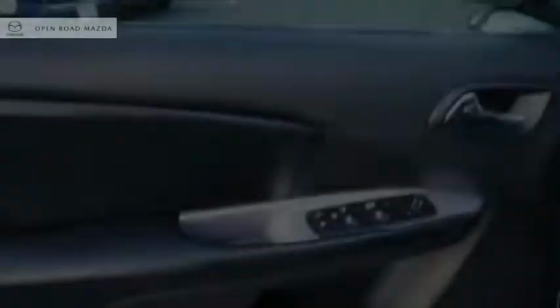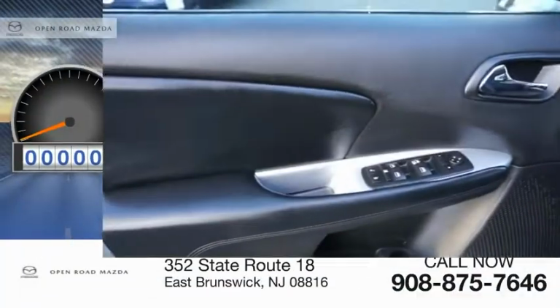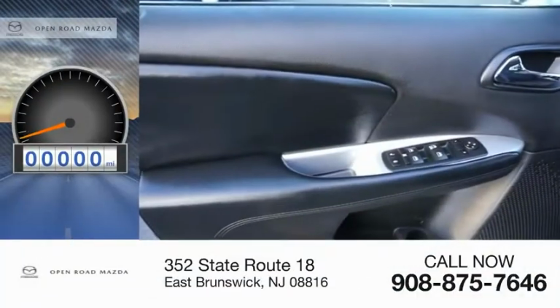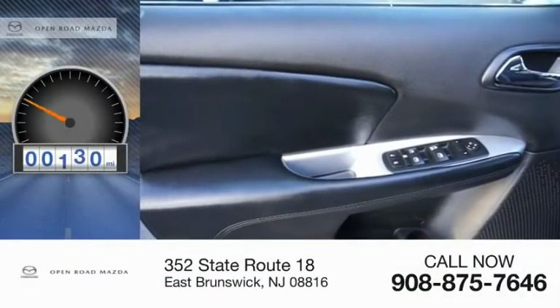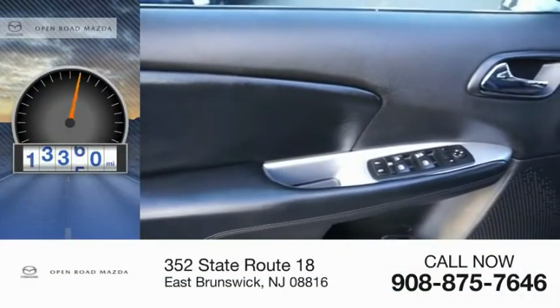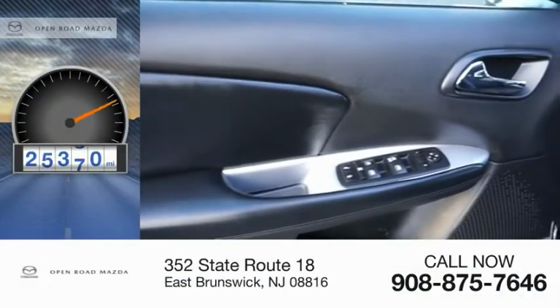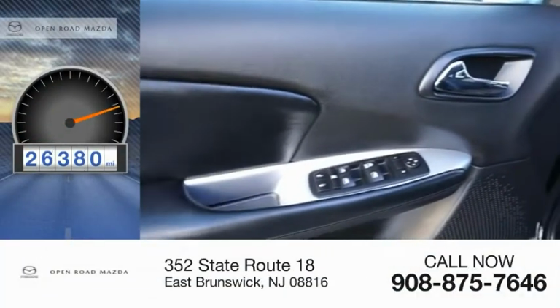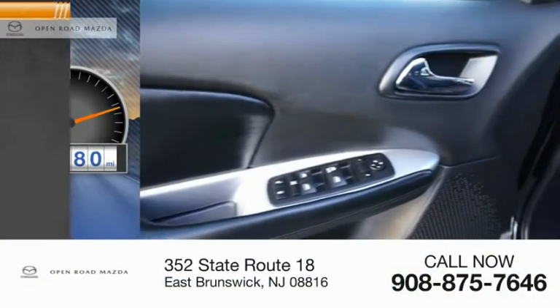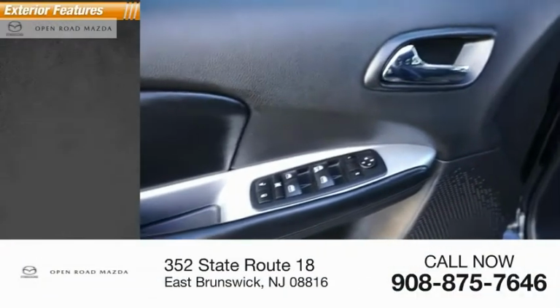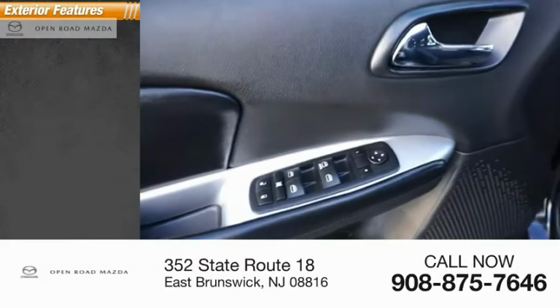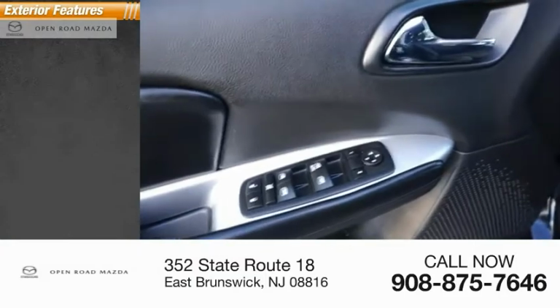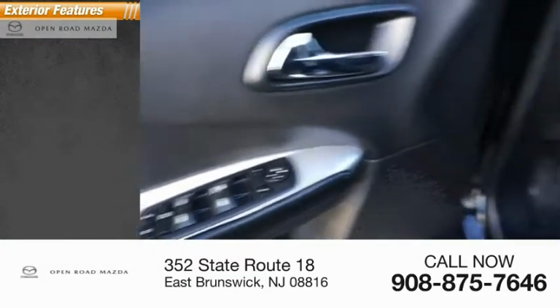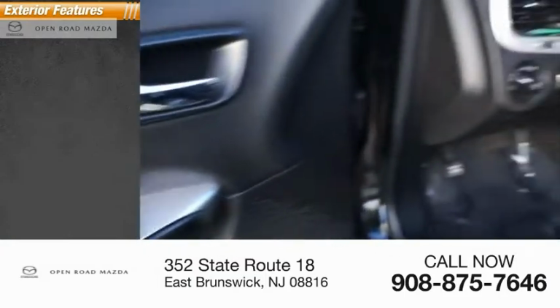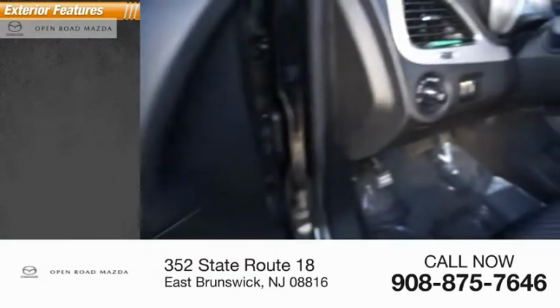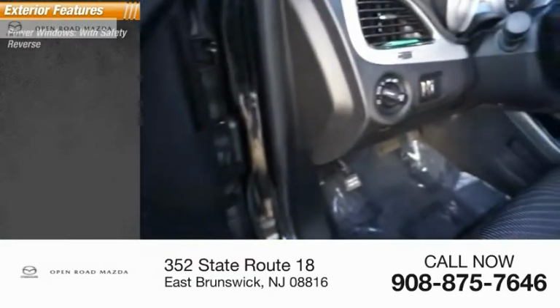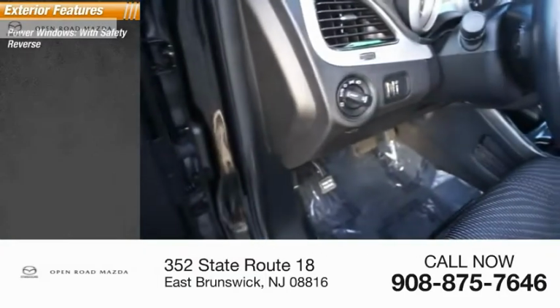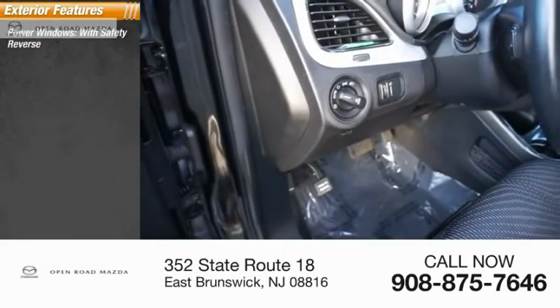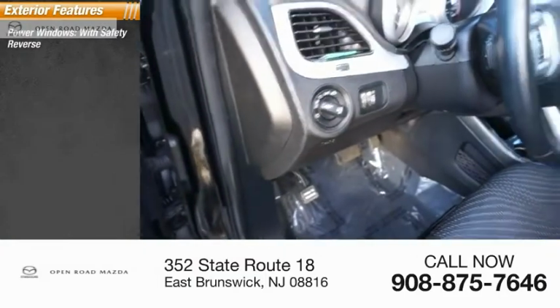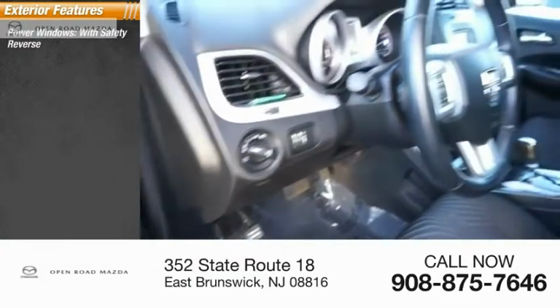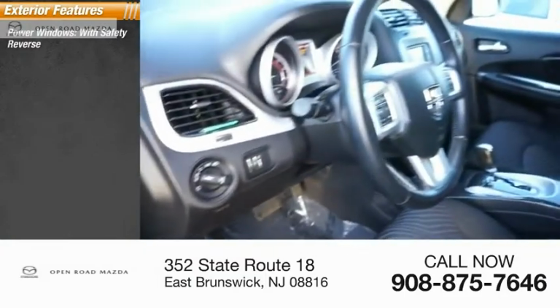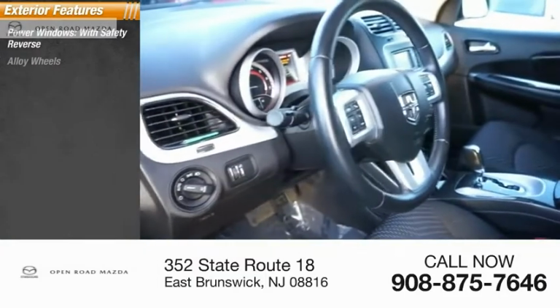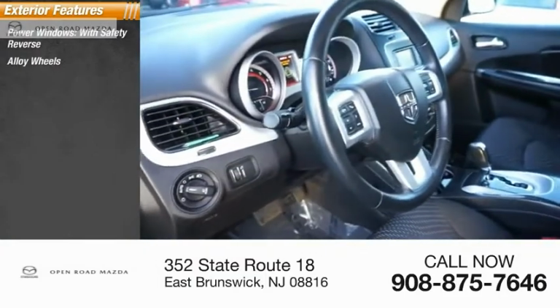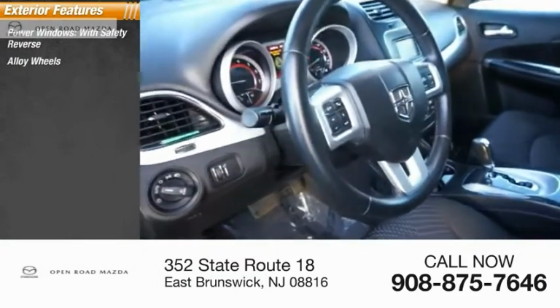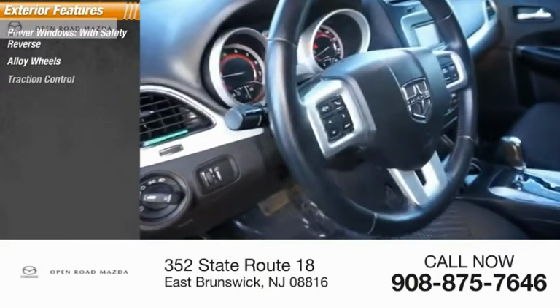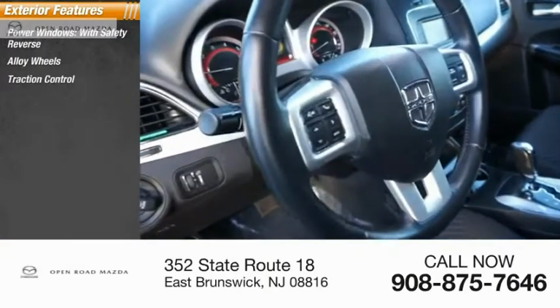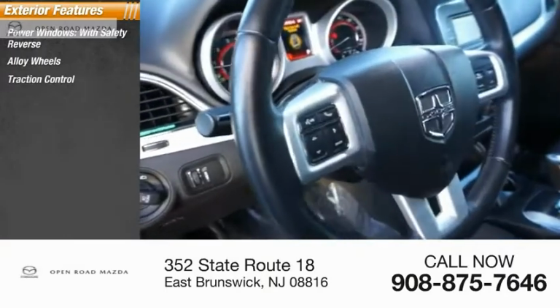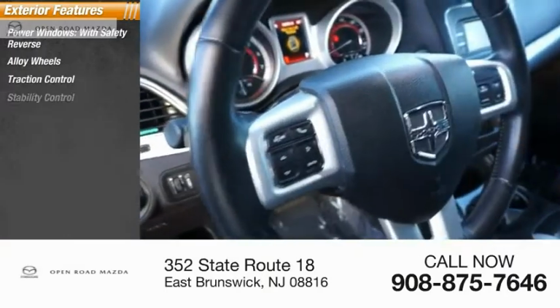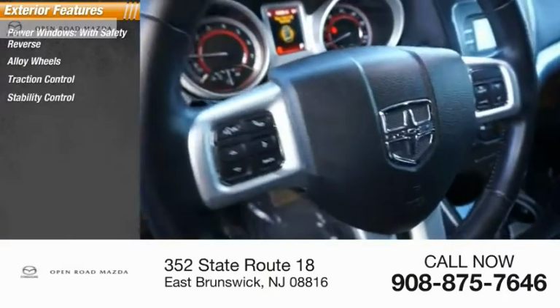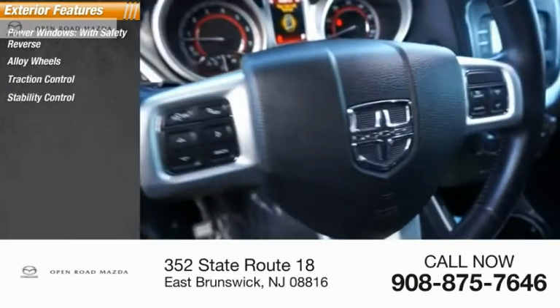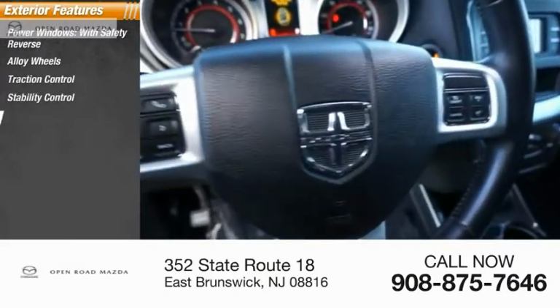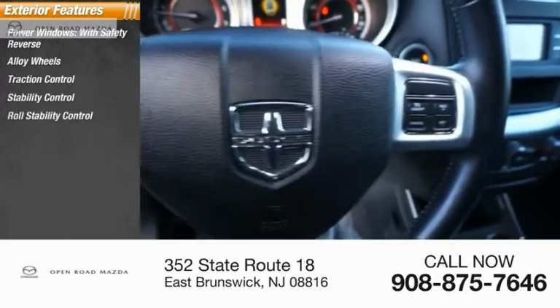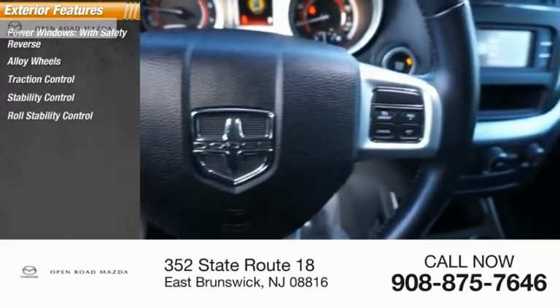This vehicle has less than 30,000 miles. Here are some of this vehicle's great options: power windows with safety reverse, alloy wheels, traction control, stability control, and roll stability control.